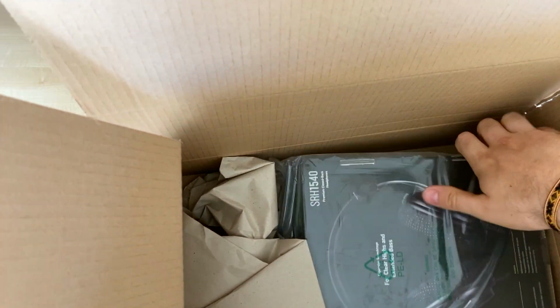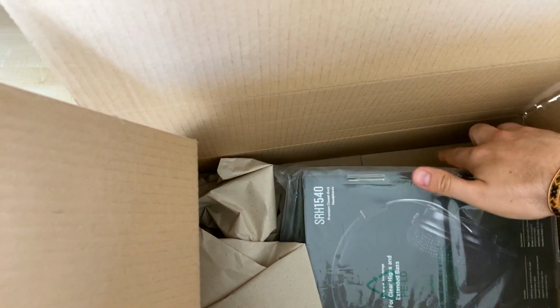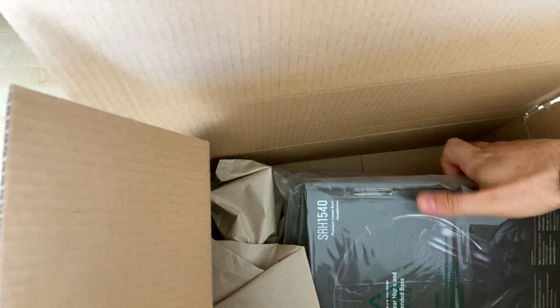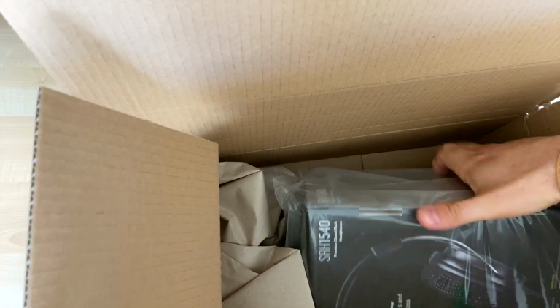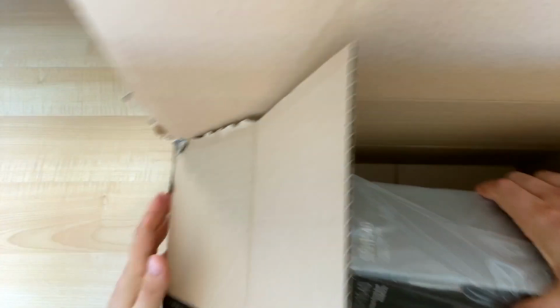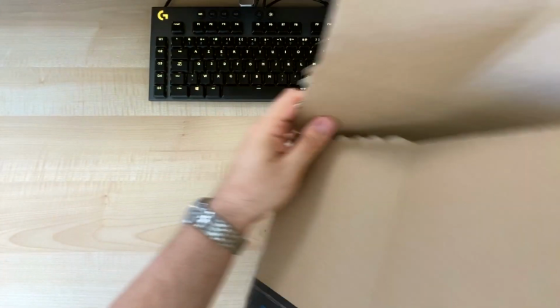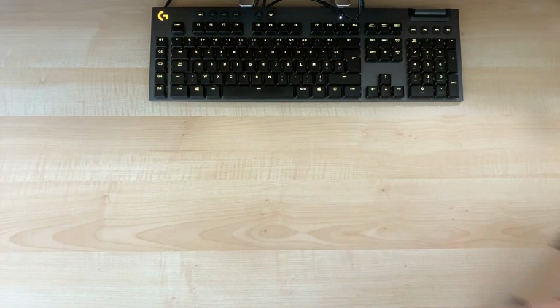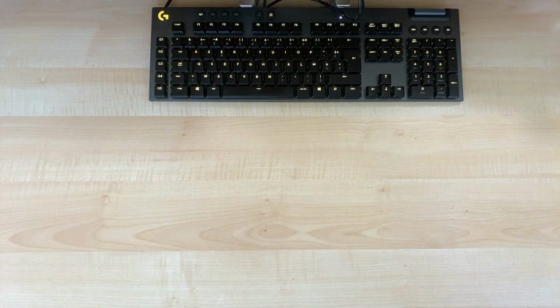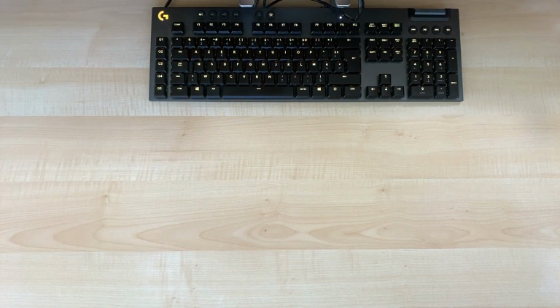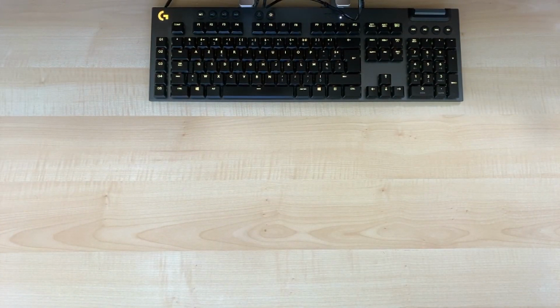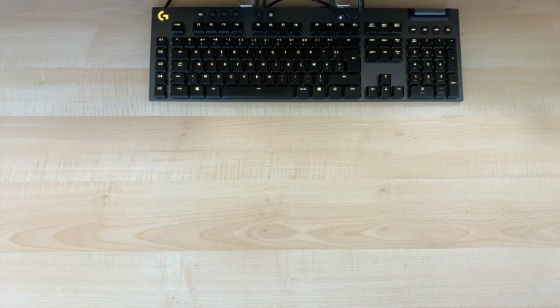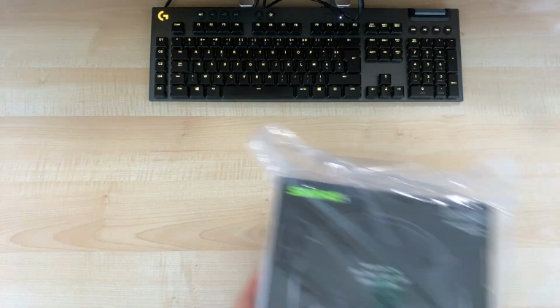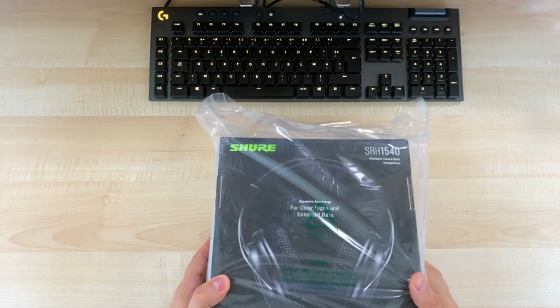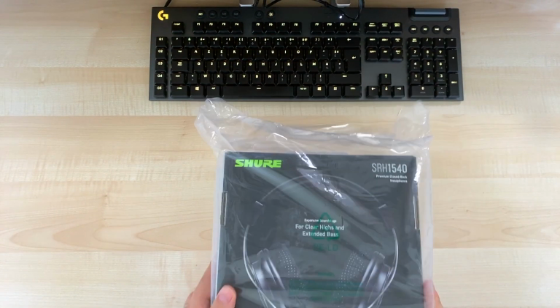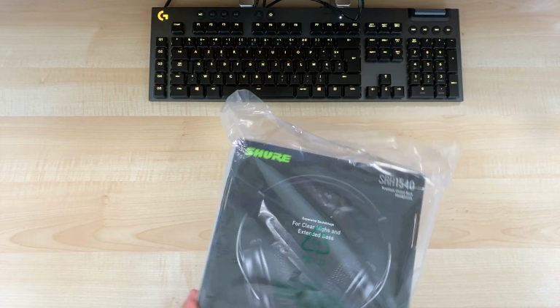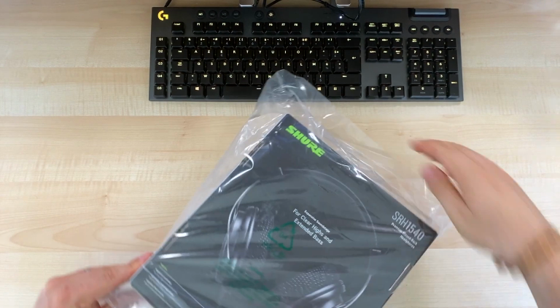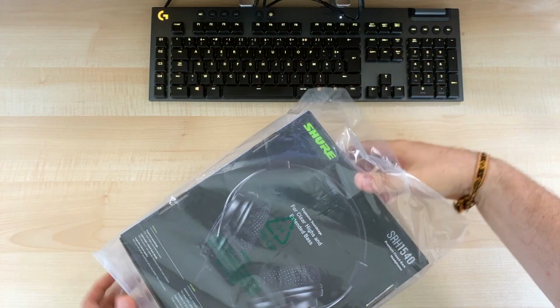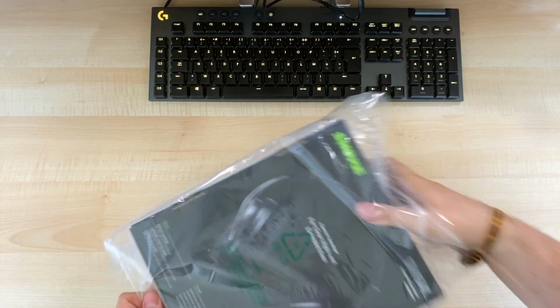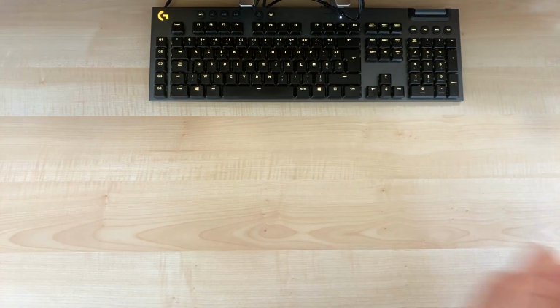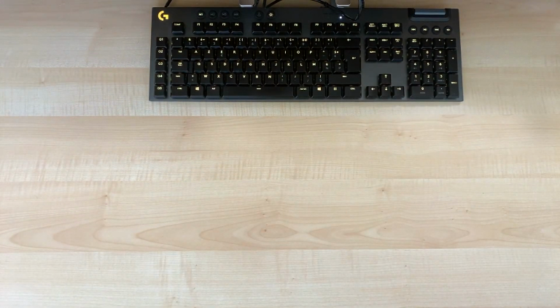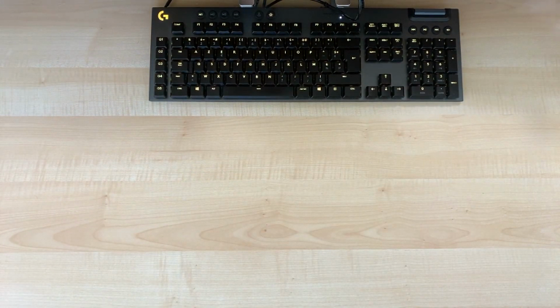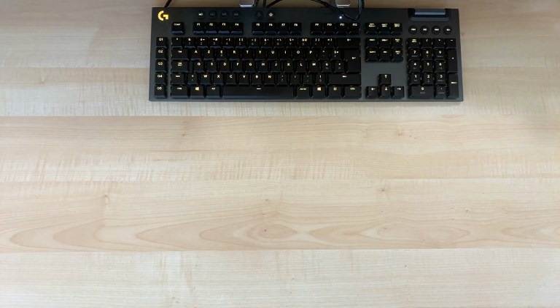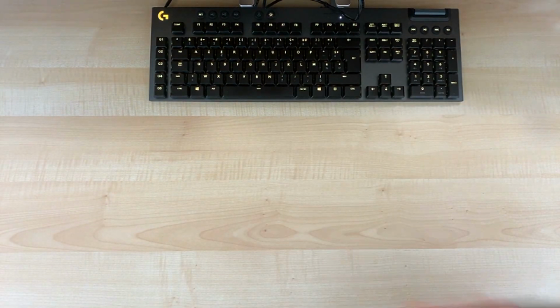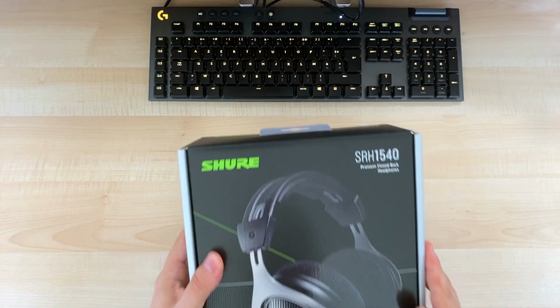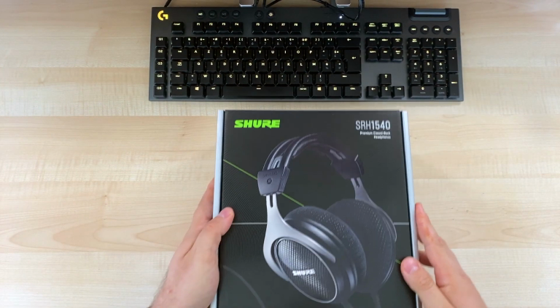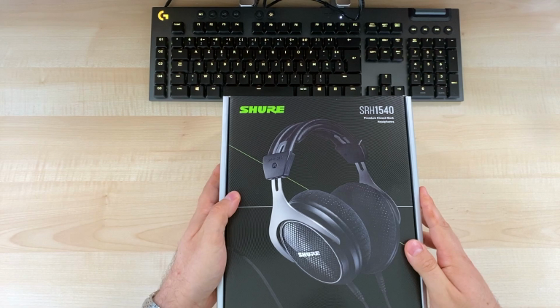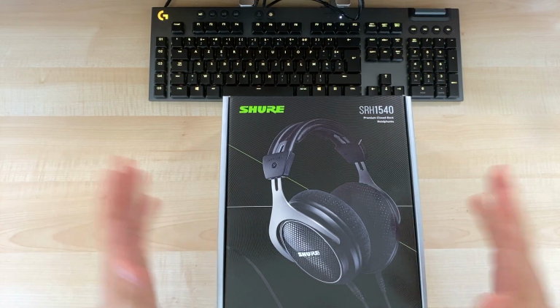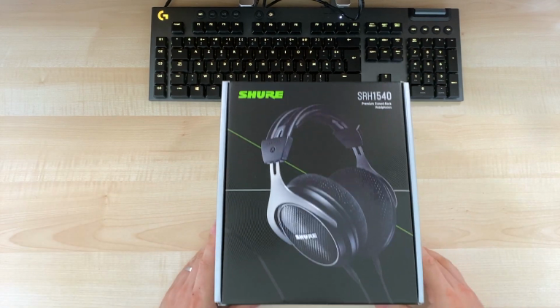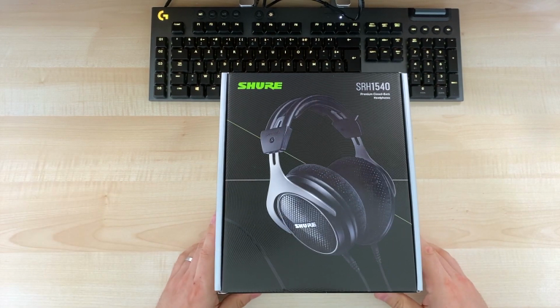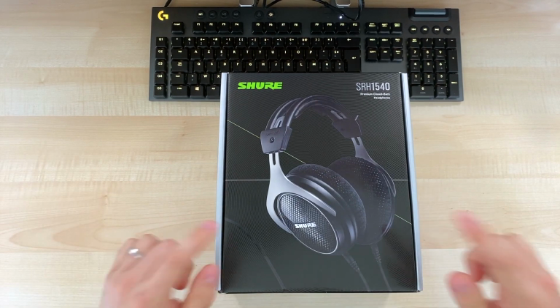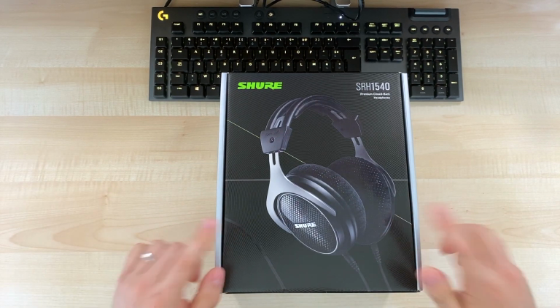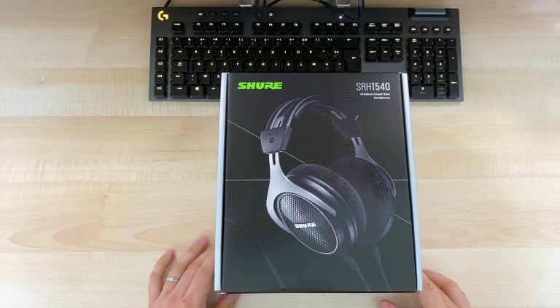Let's take it, remove the box, and remove the plastic as well. So this is the Shure 1540.